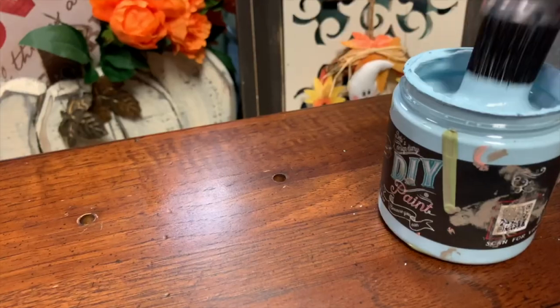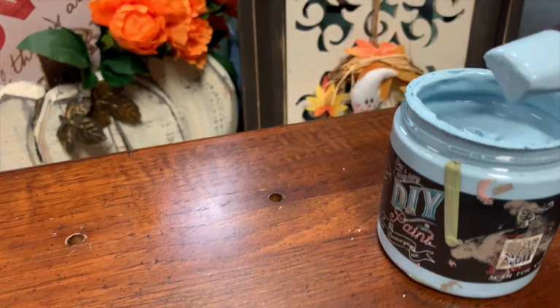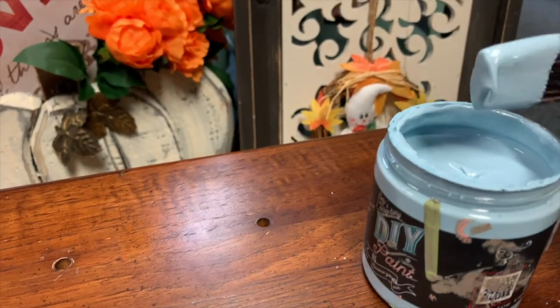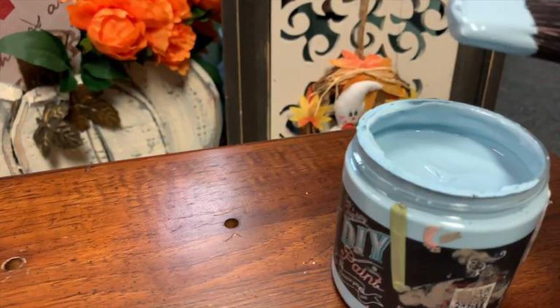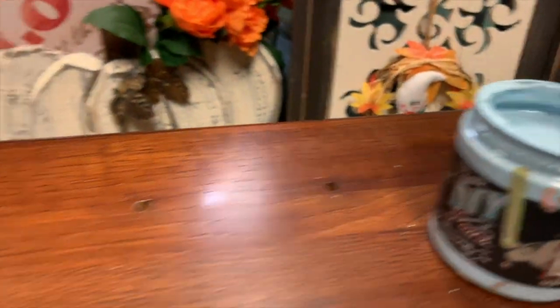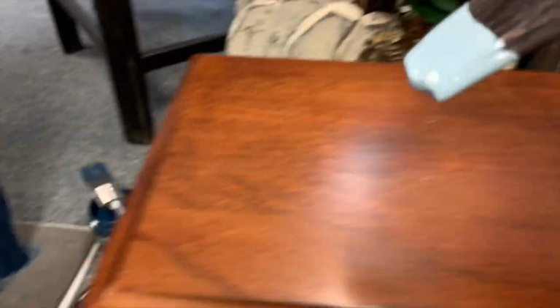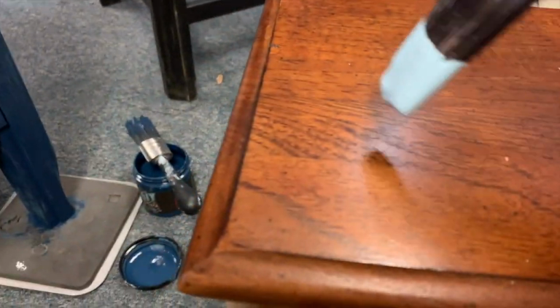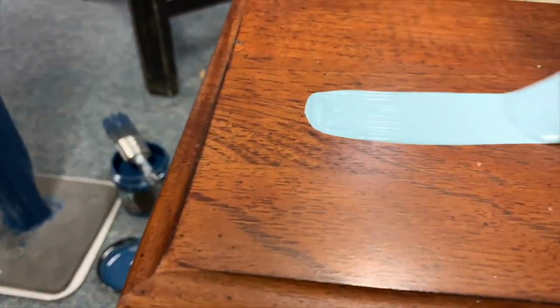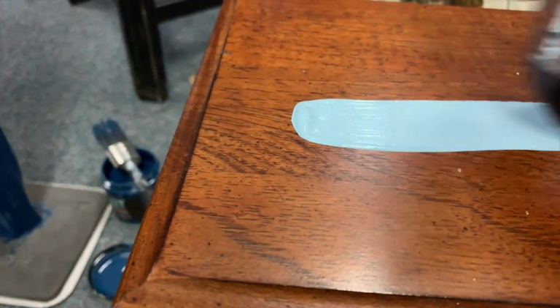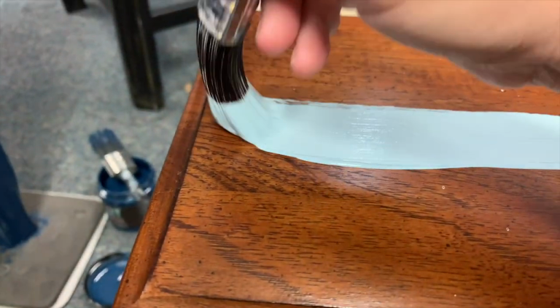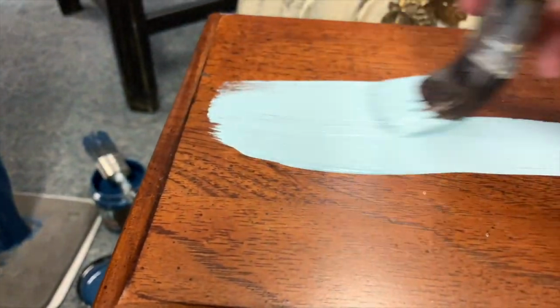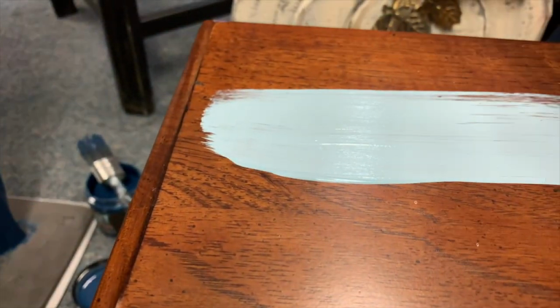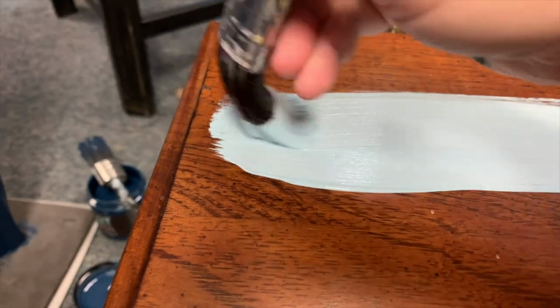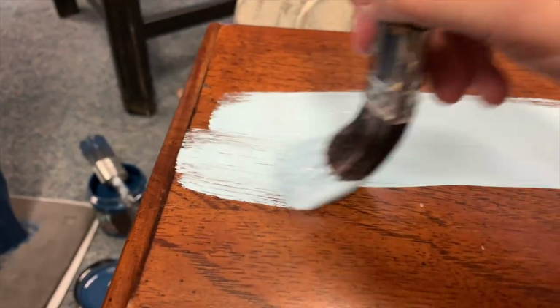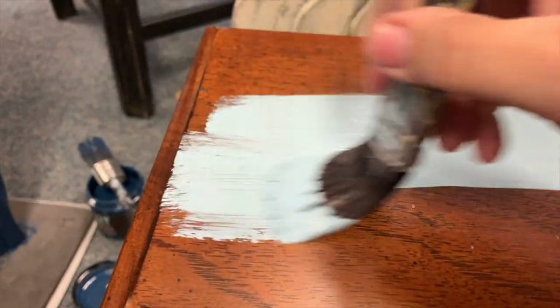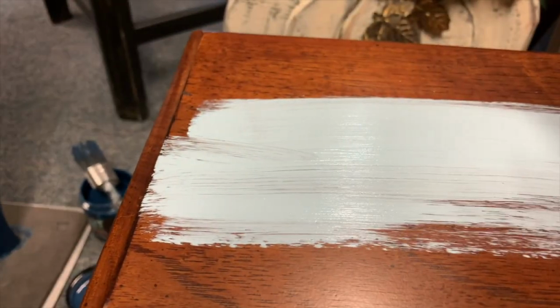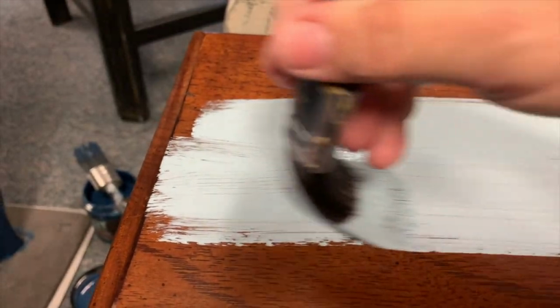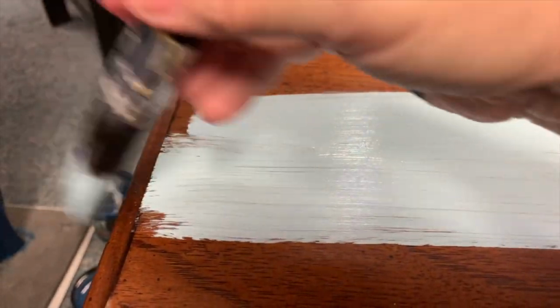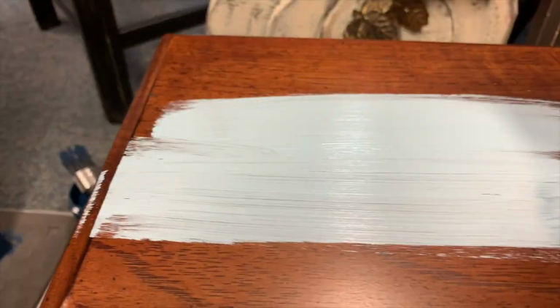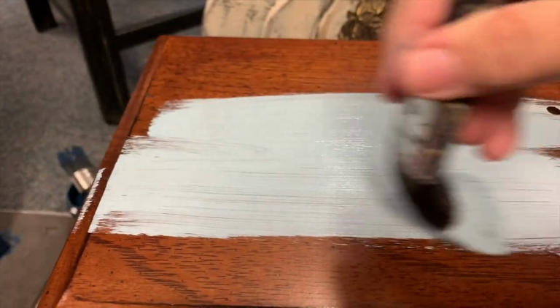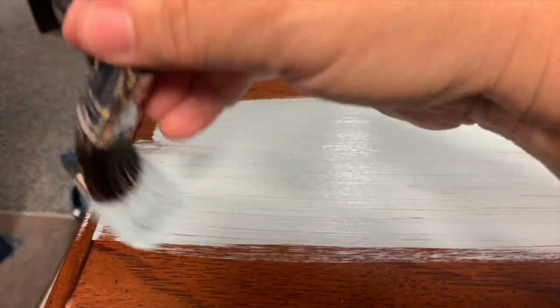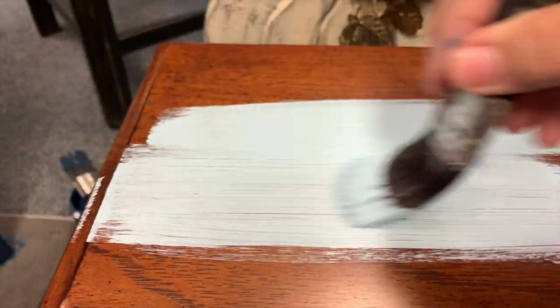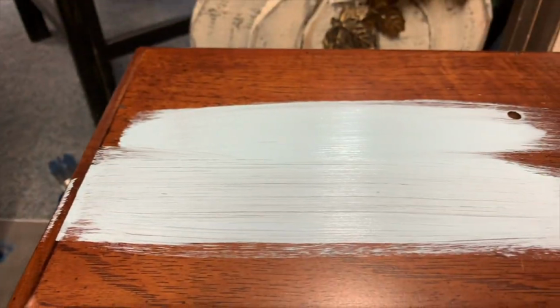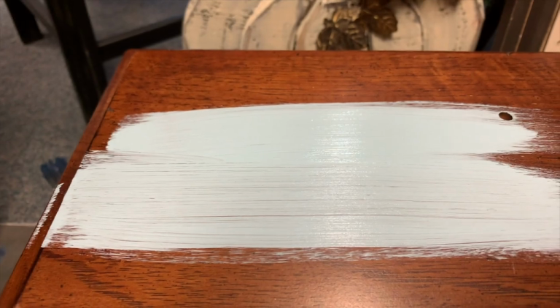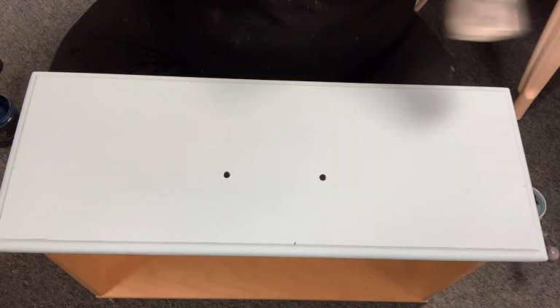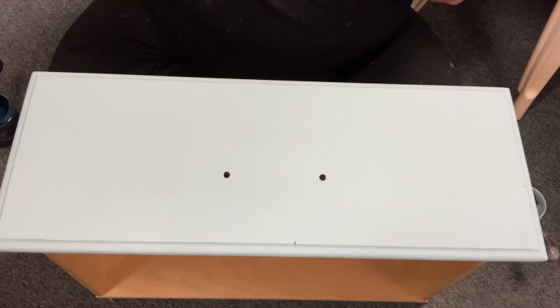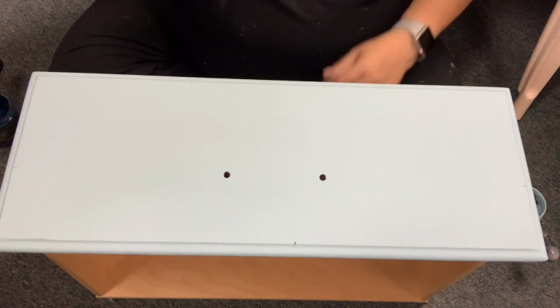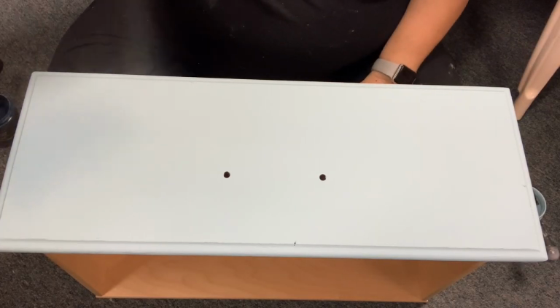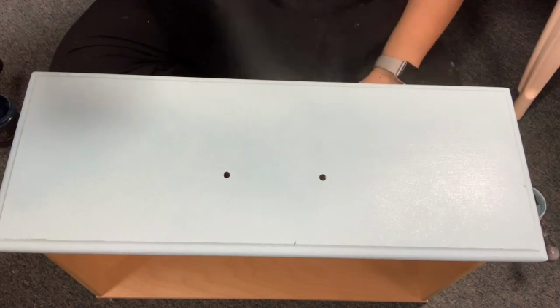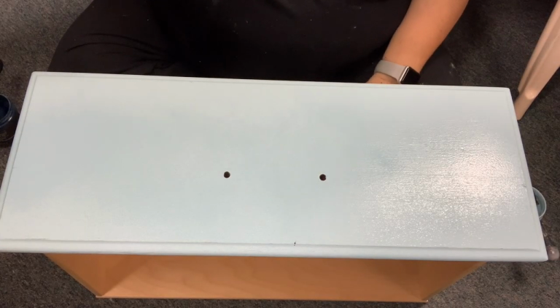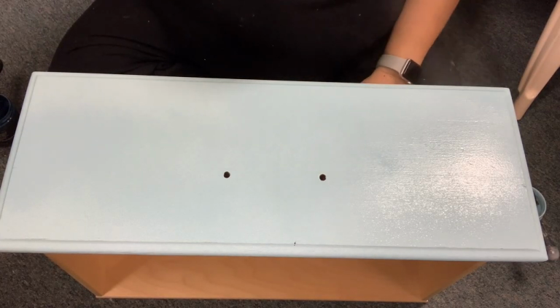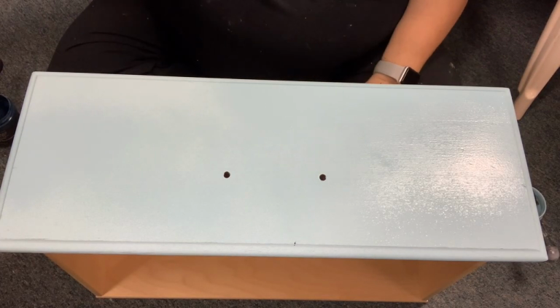One of my favorite things about using DIY's clay-based paint is that it sticks really well, meaning I do have to clean my pieces, but after I clean them there's no need to sand or prime.